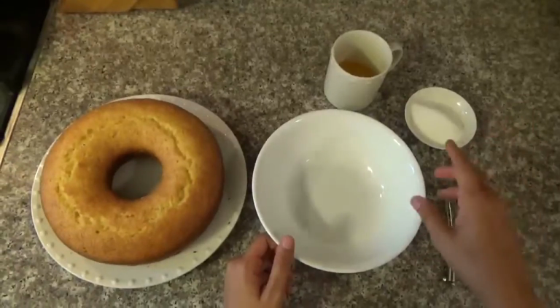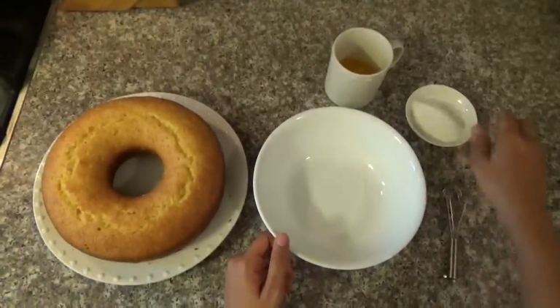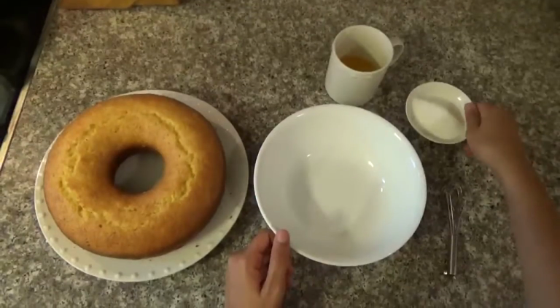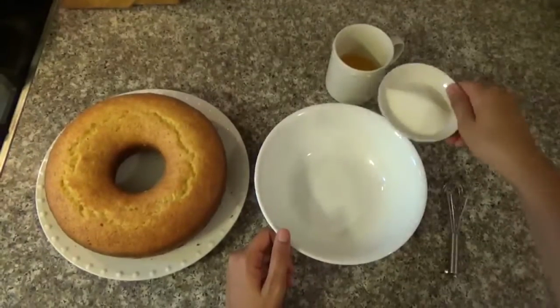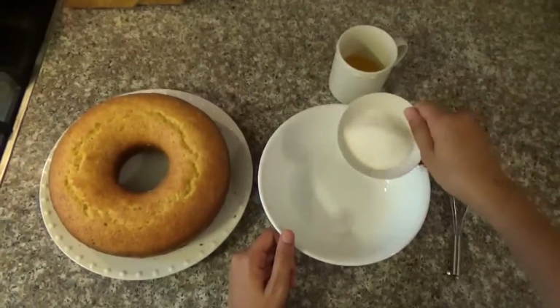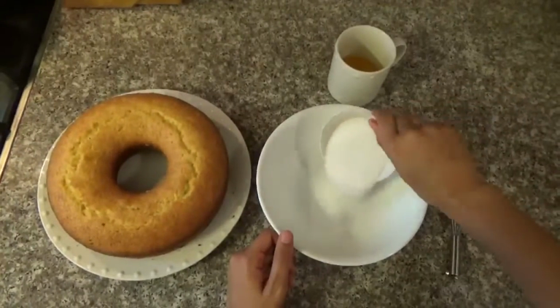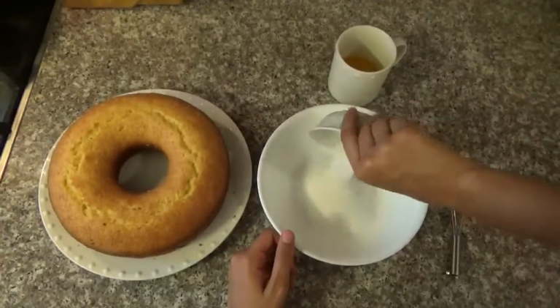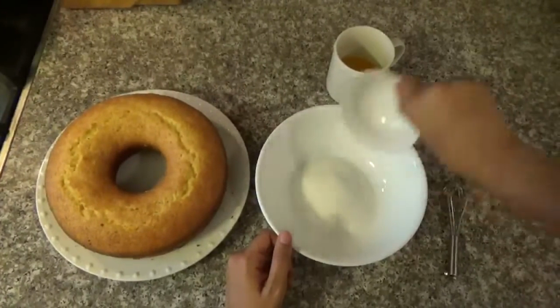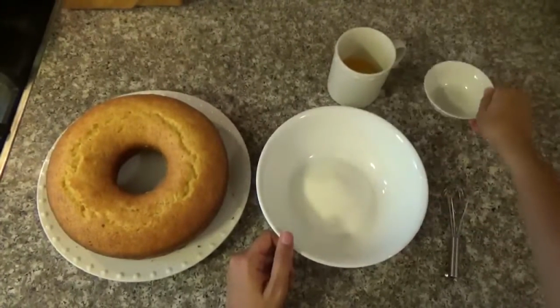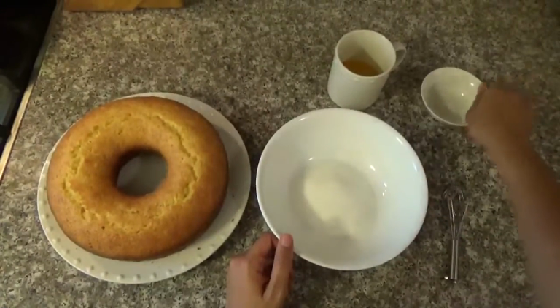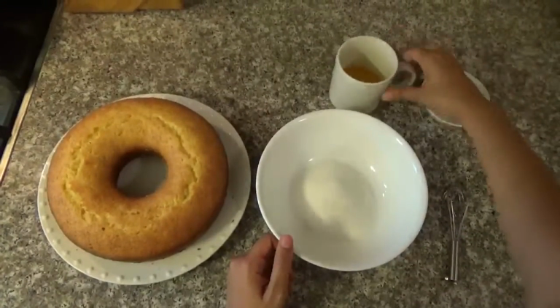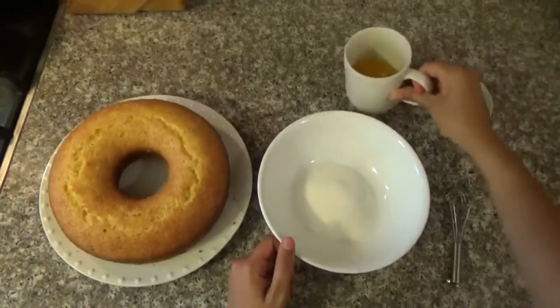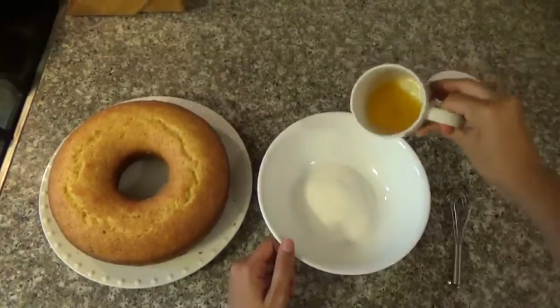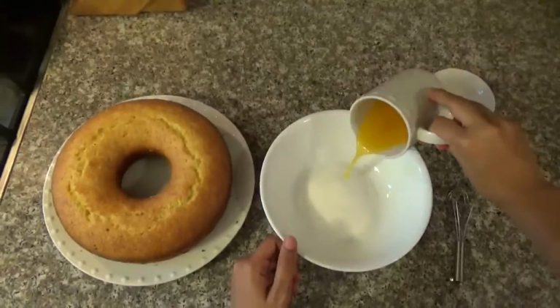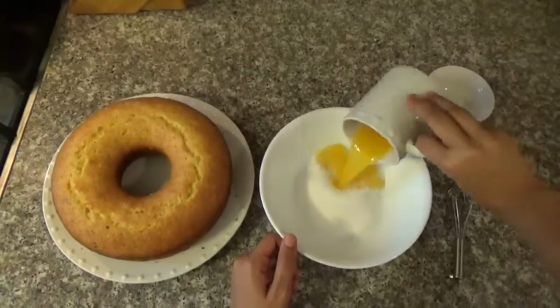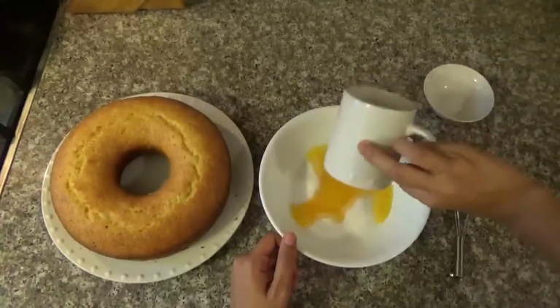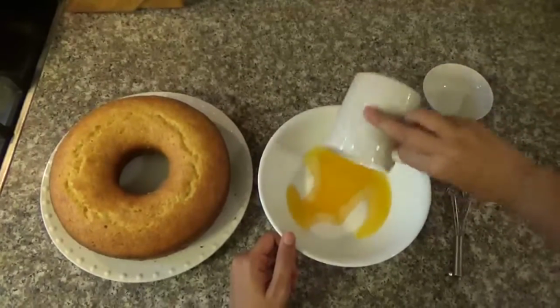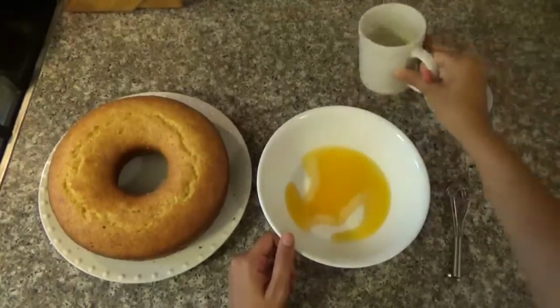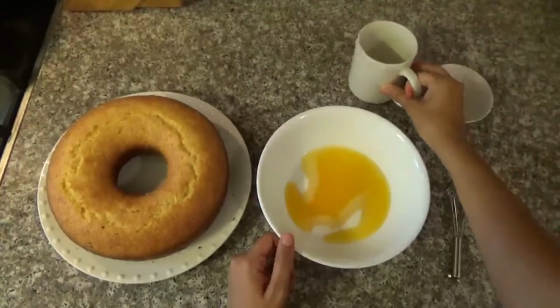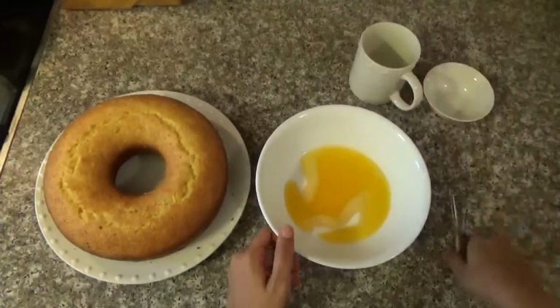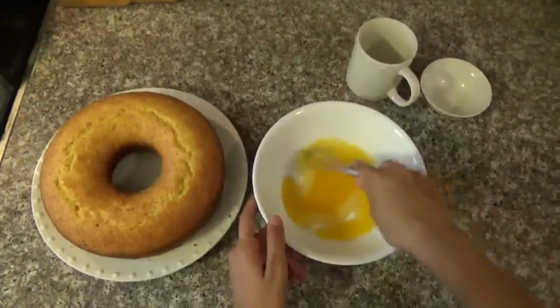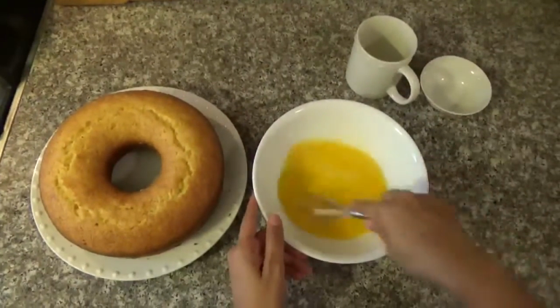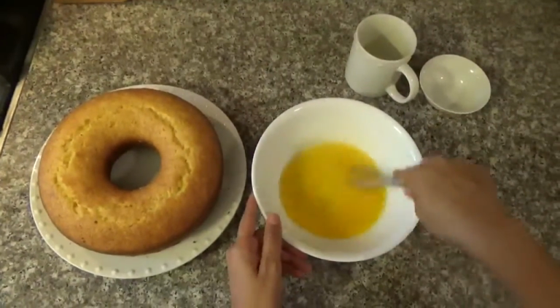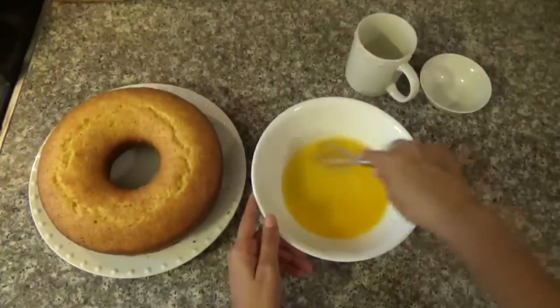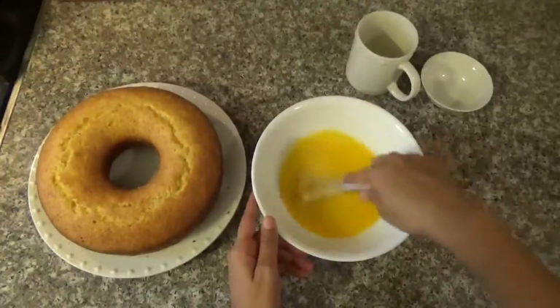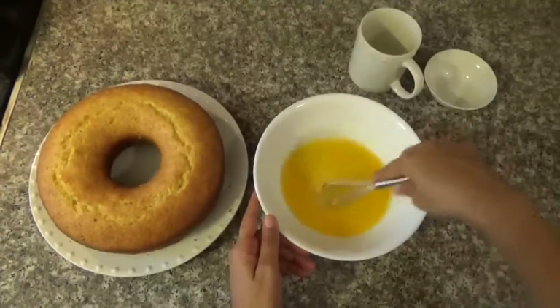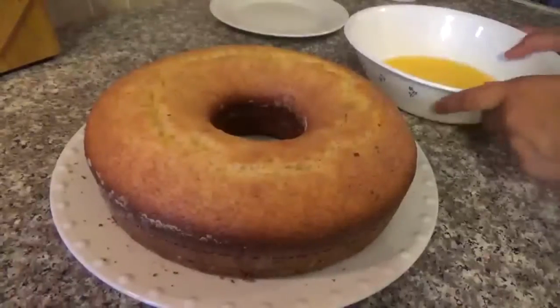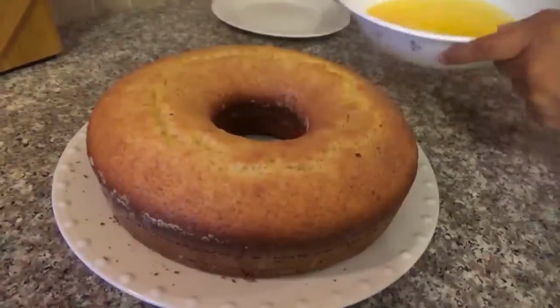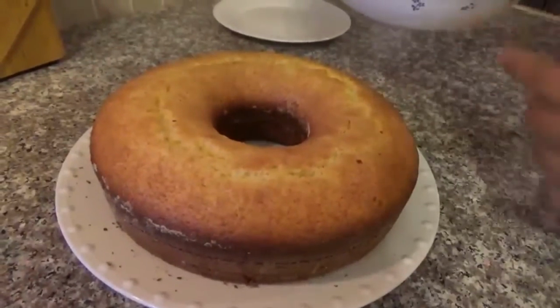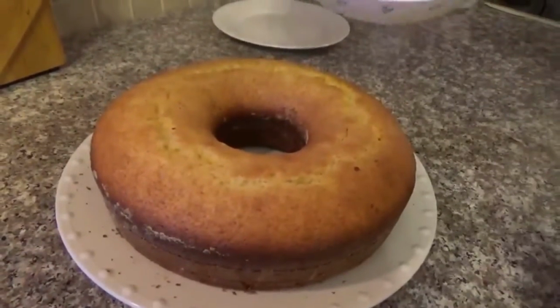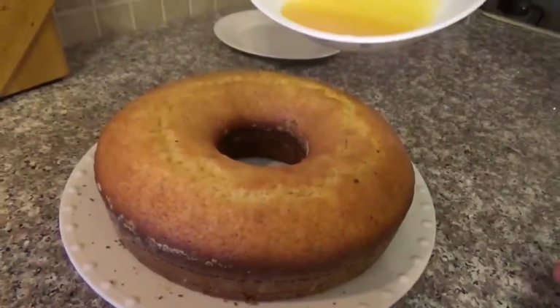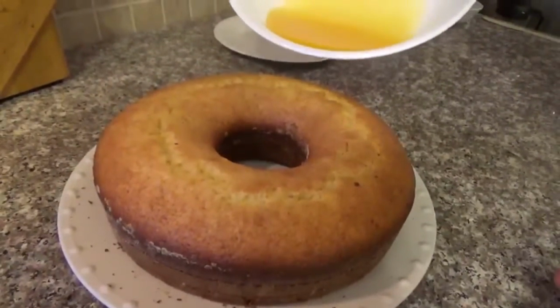Now we're going to do the glaze. We're going to put the sugar in a bowl and mix with the orange juice. Now you're going to pour the glaze on top of the cake.